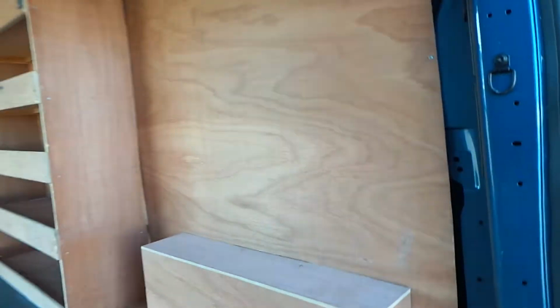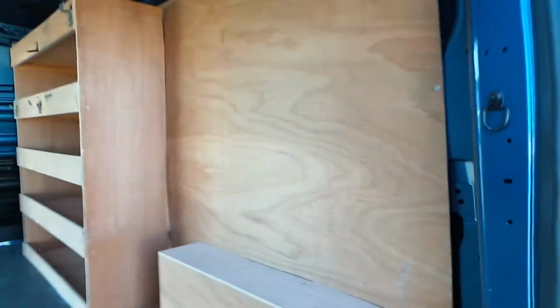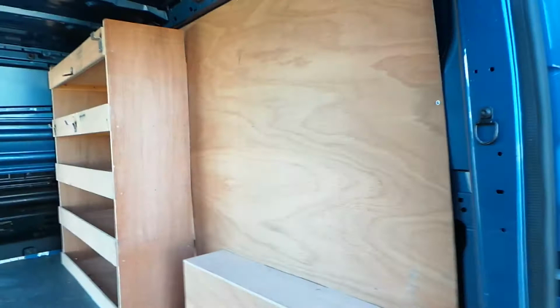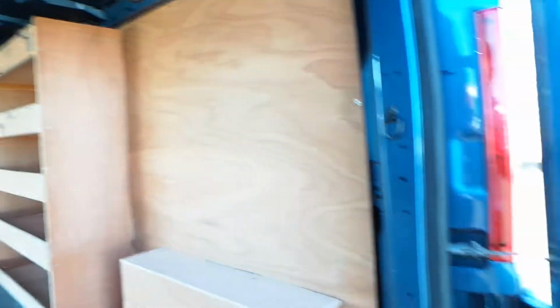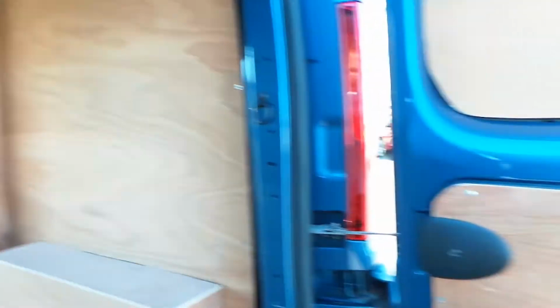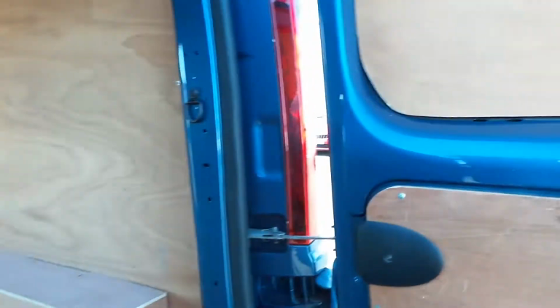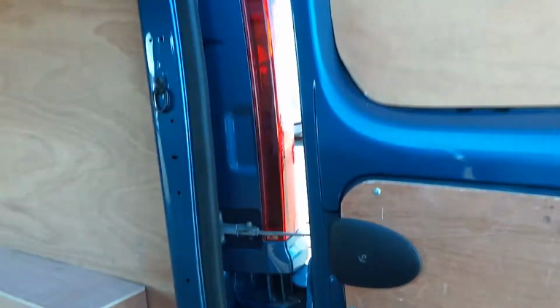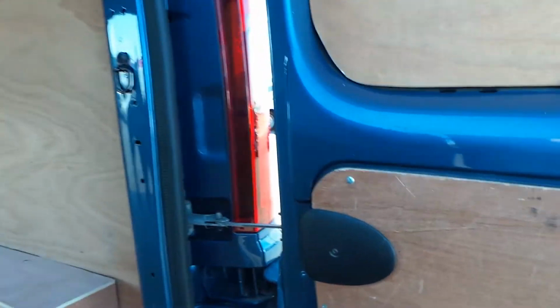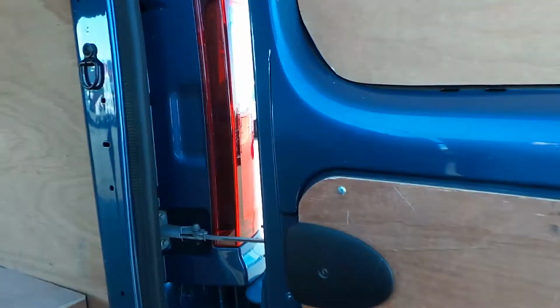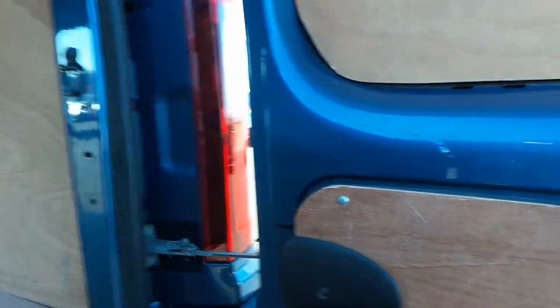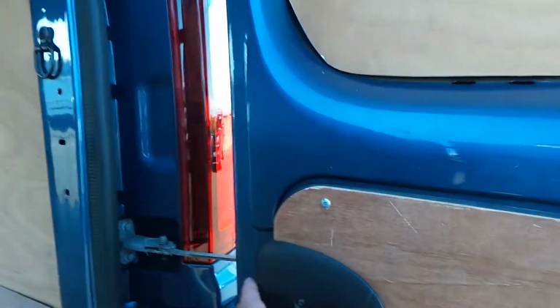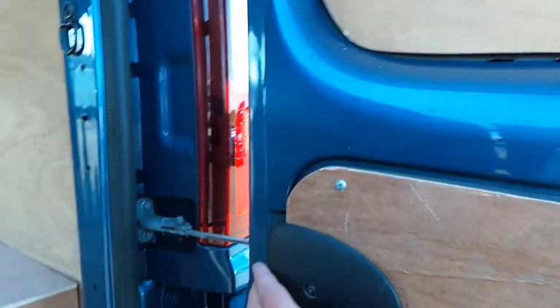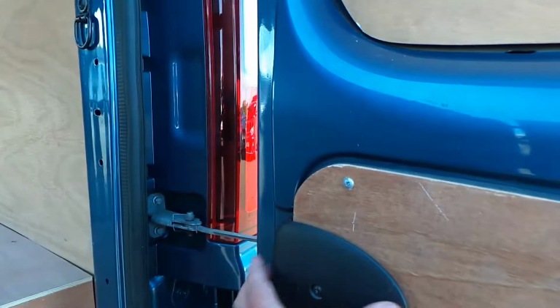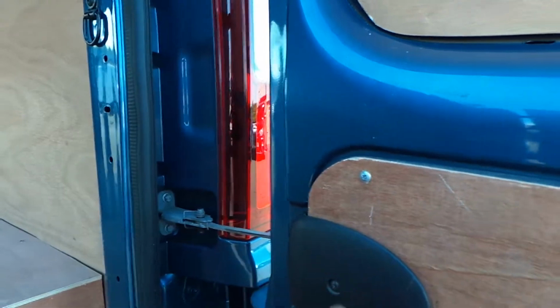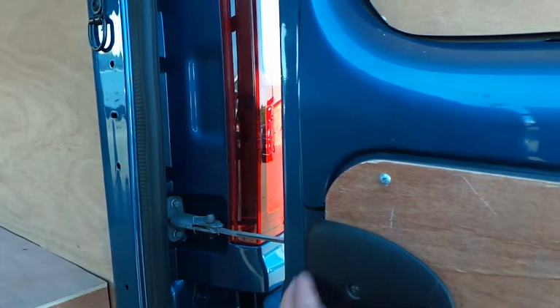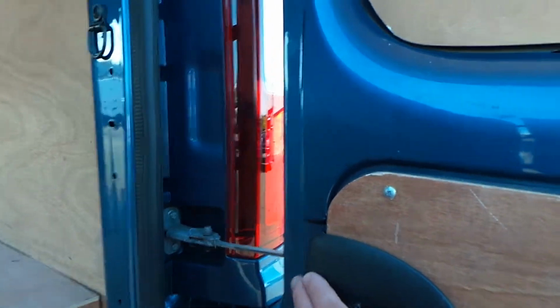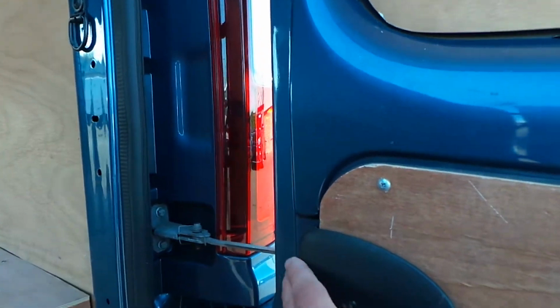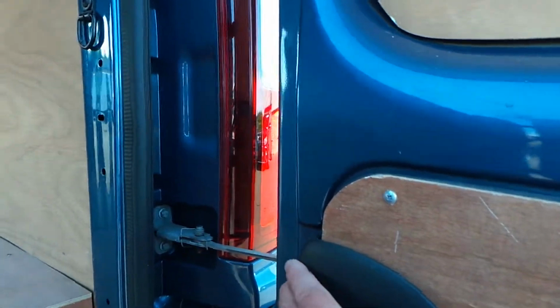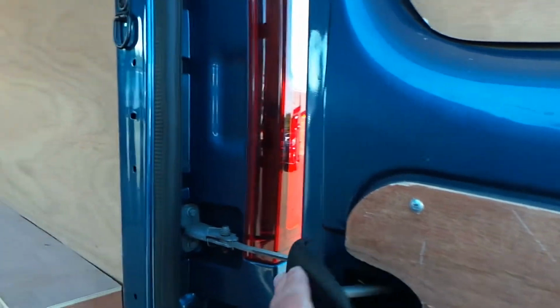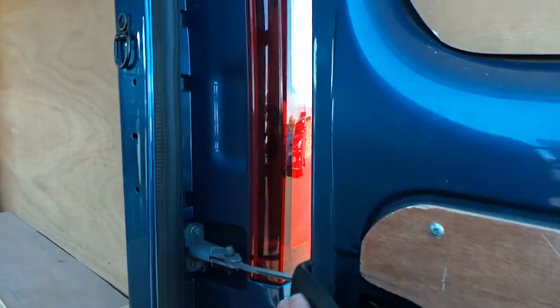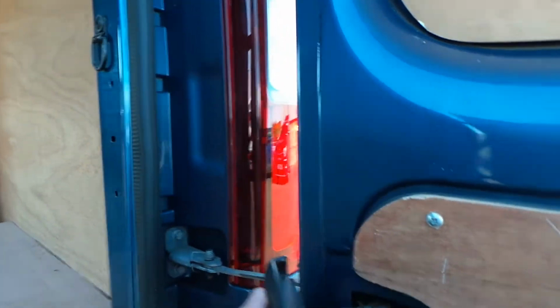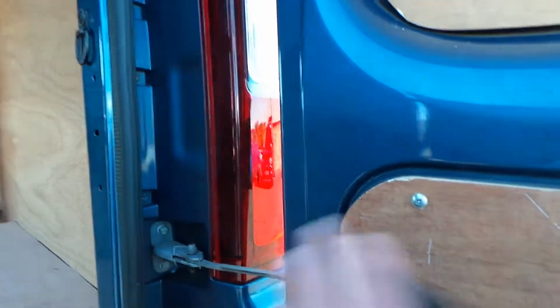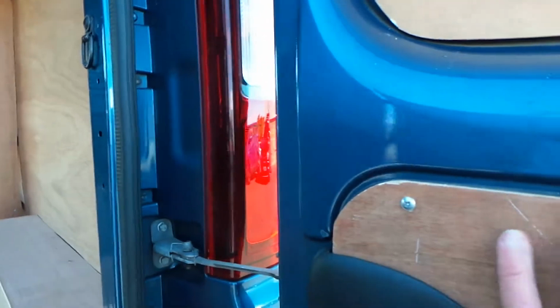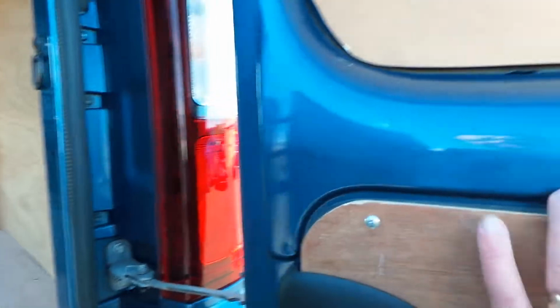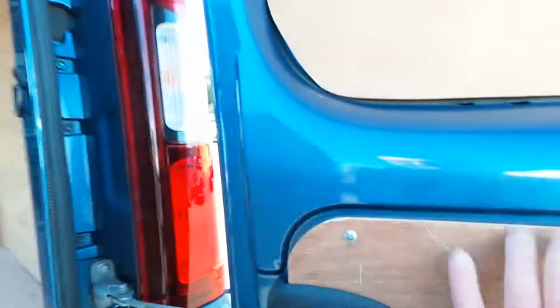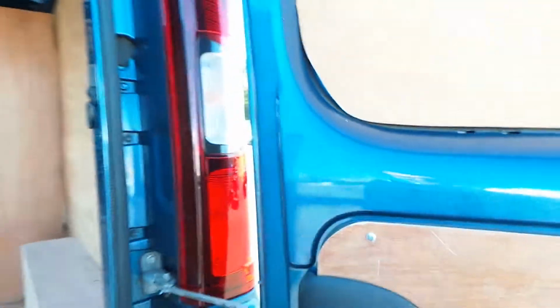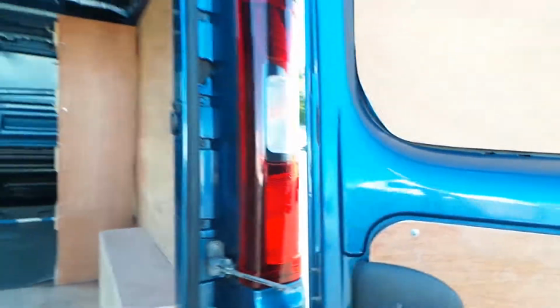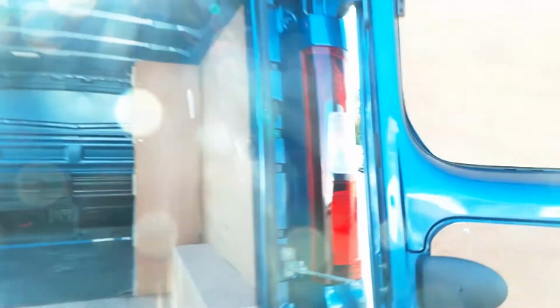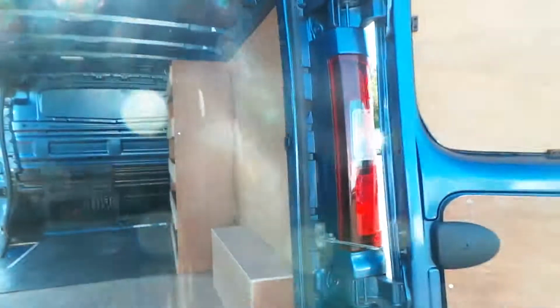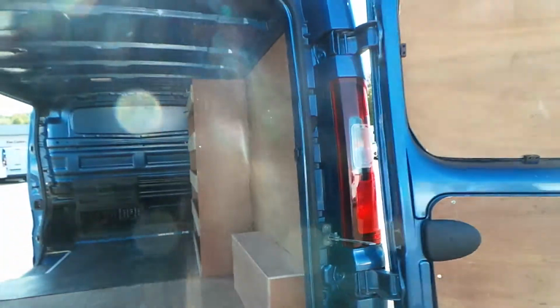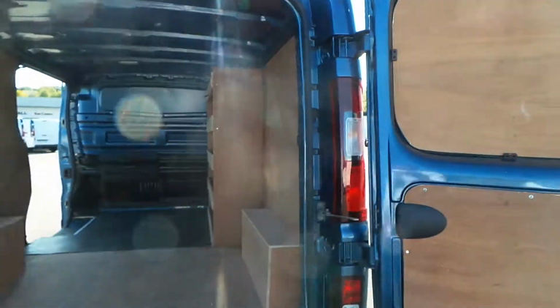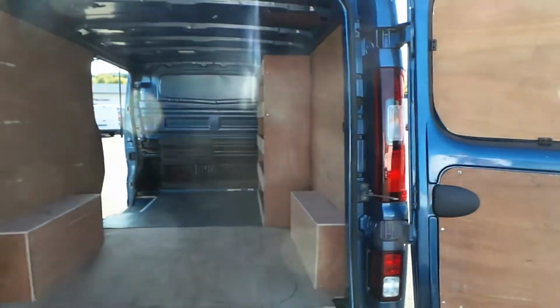The doors themselves — if you just flip this little lever, it will extend the doors out.